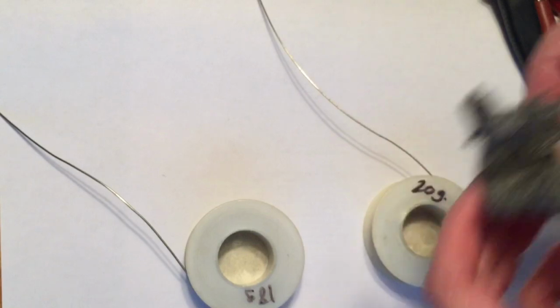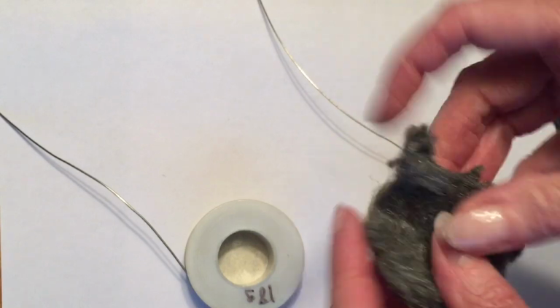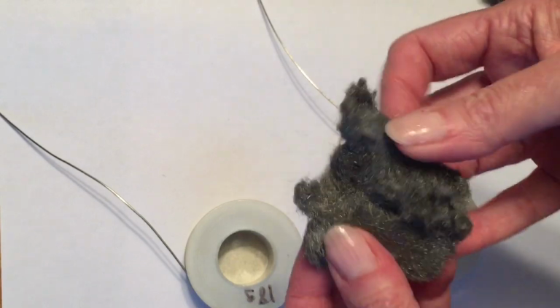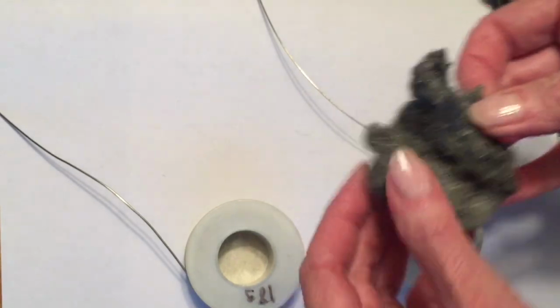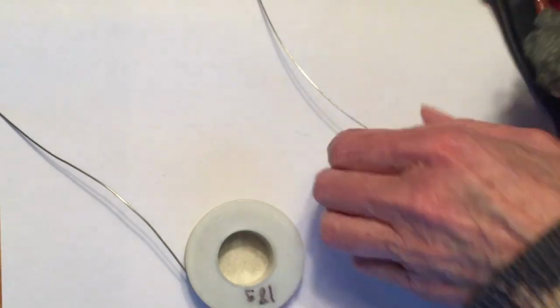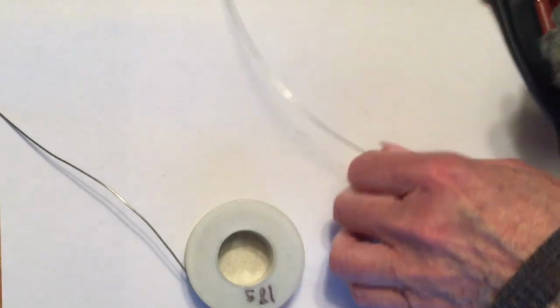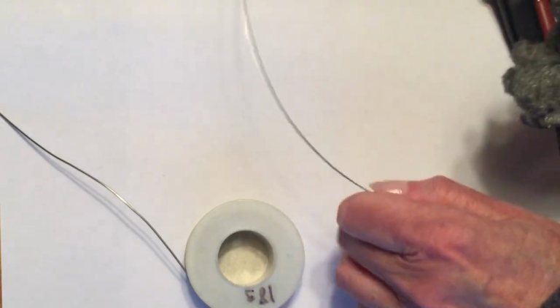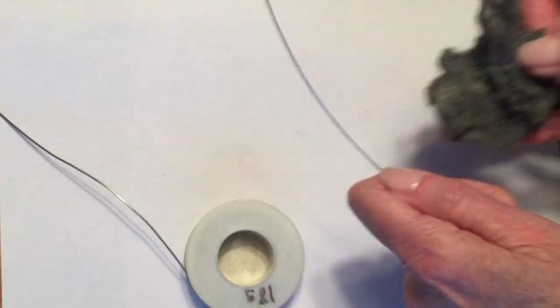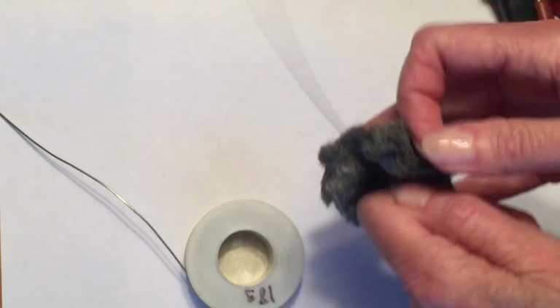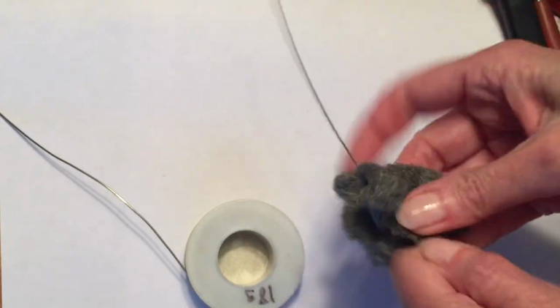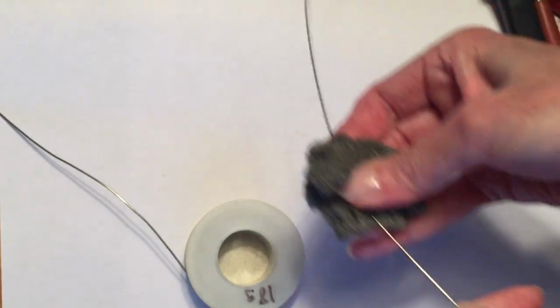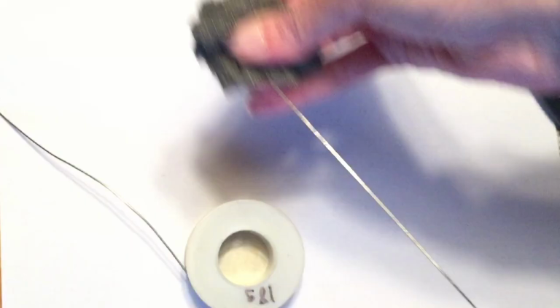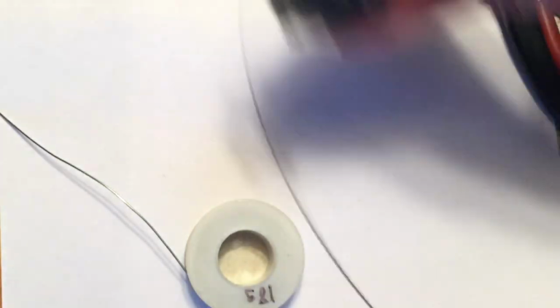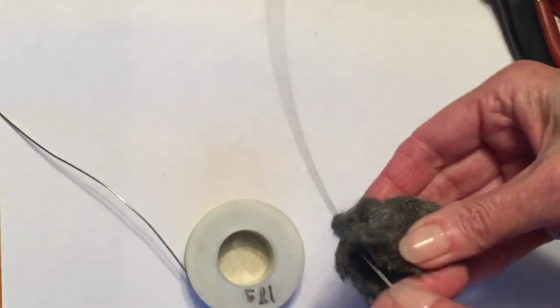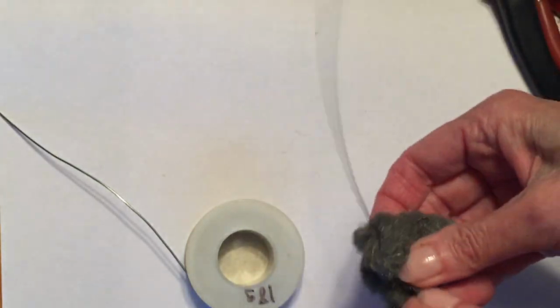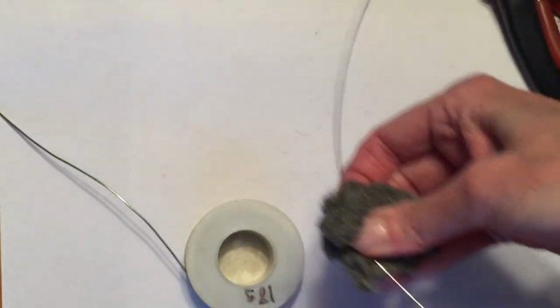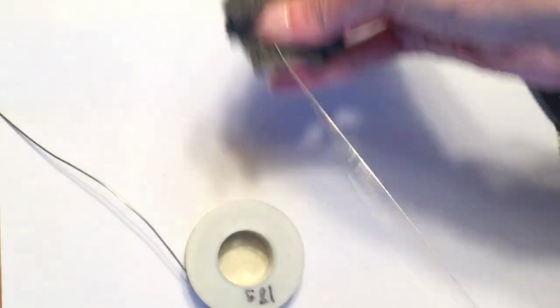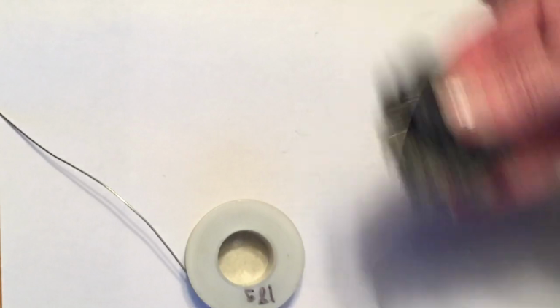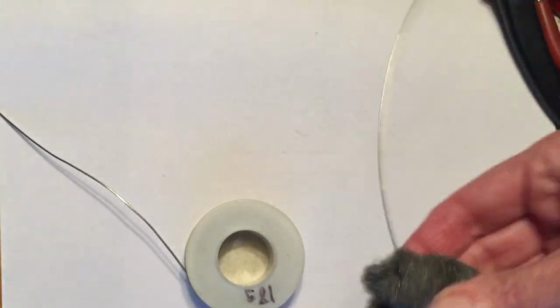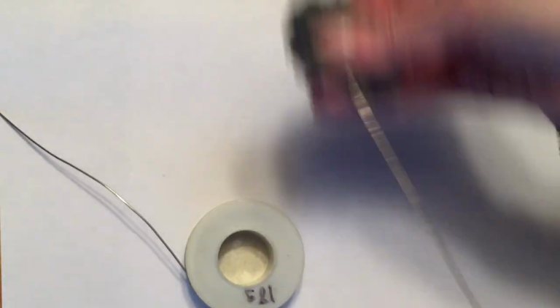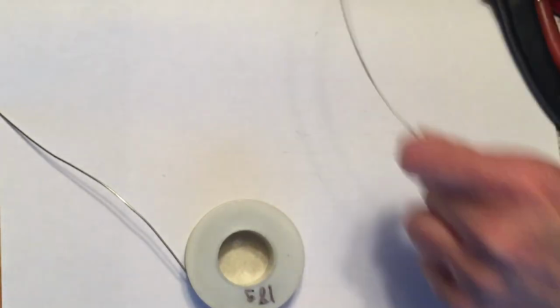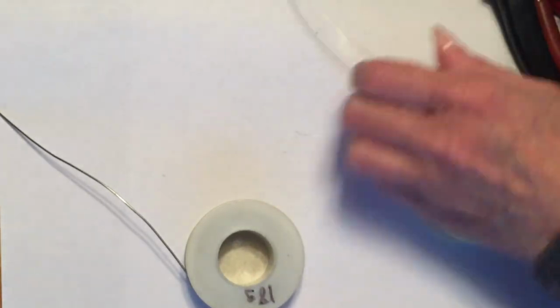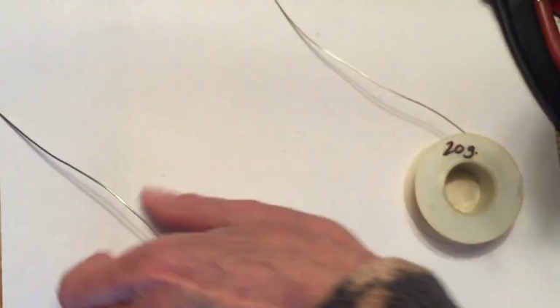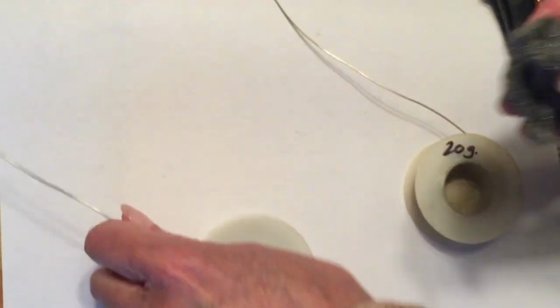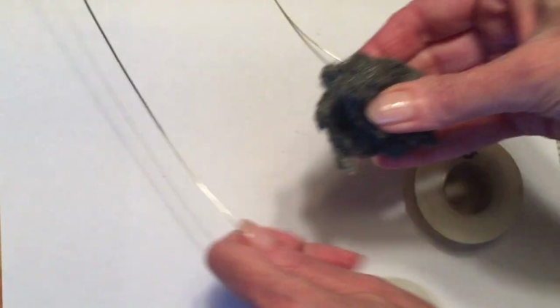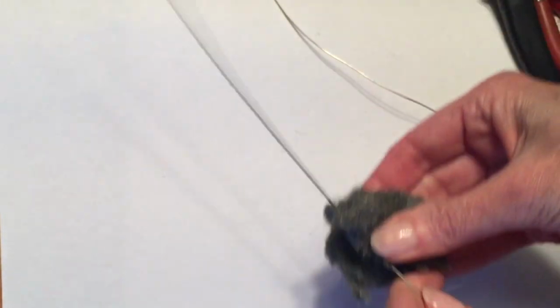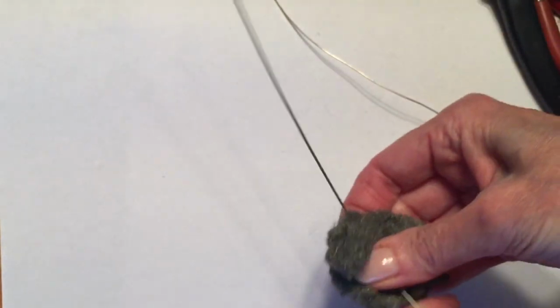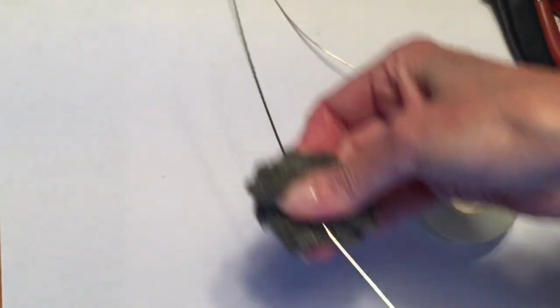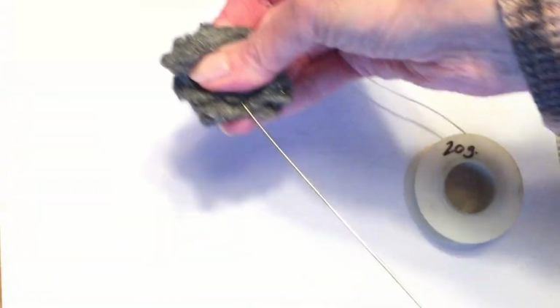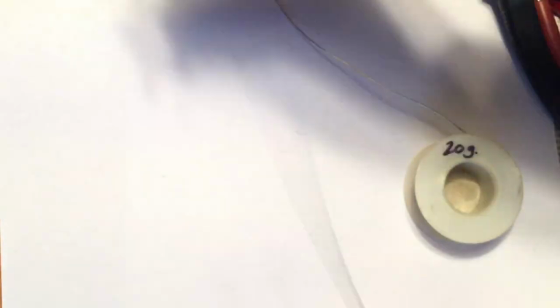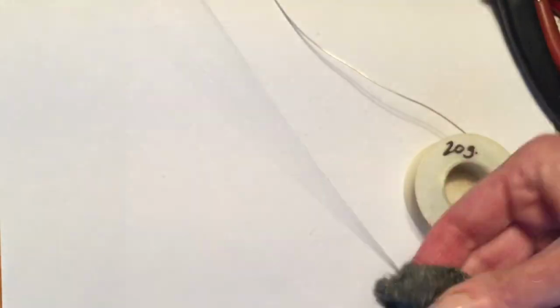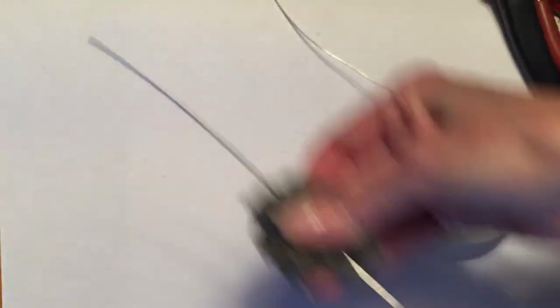Remember, the lower the number, the thicker or heavier the gauge of wire. The higher the number, the thinner the wire. Once my wire is all polished up, I'm going to get a ruler.